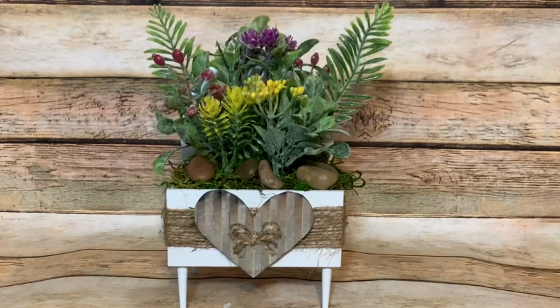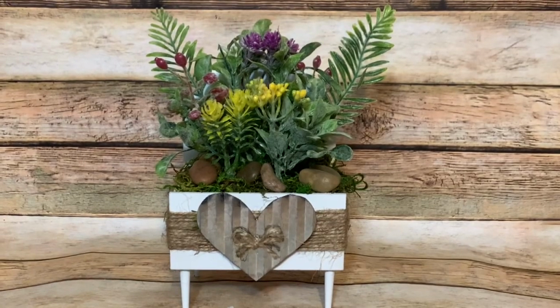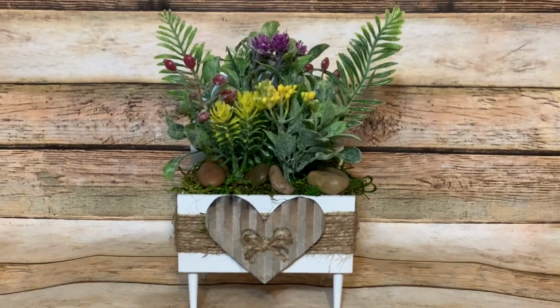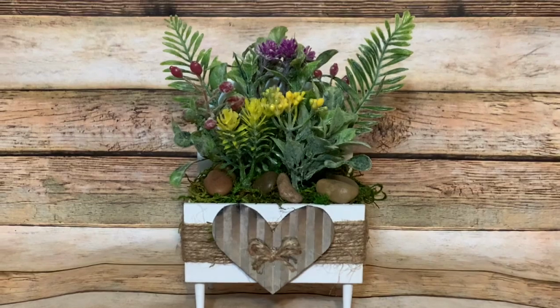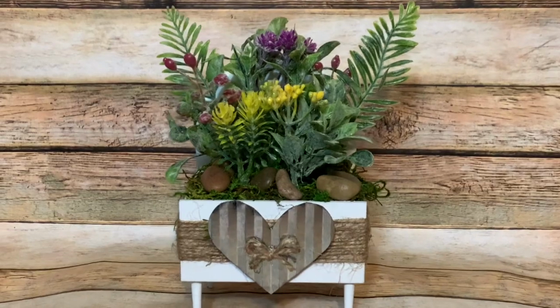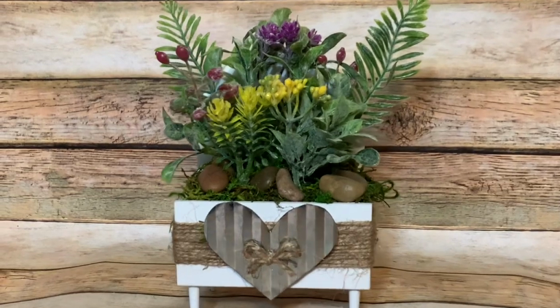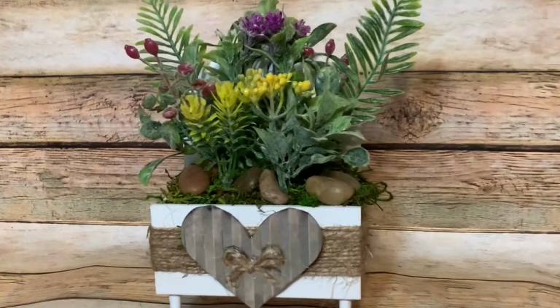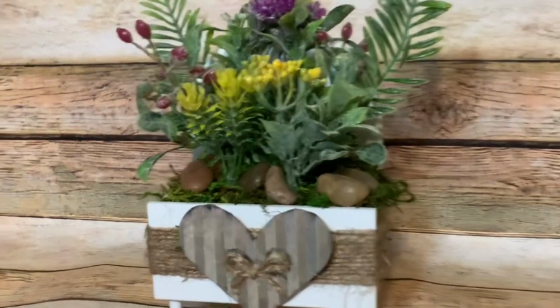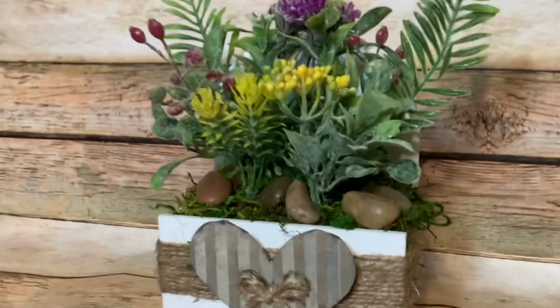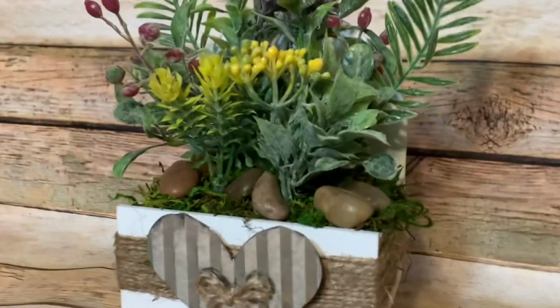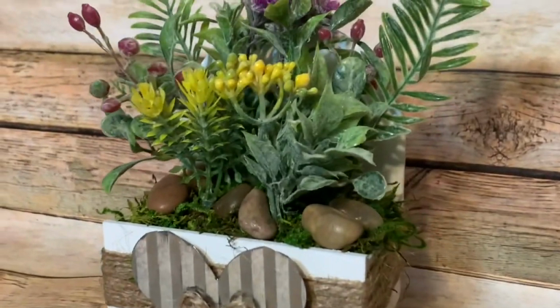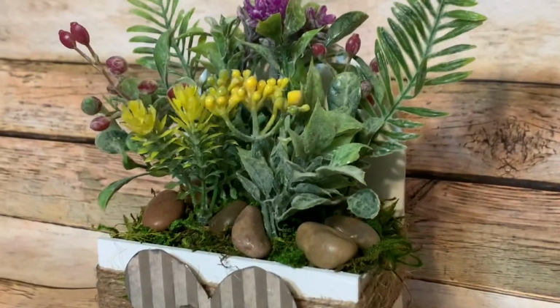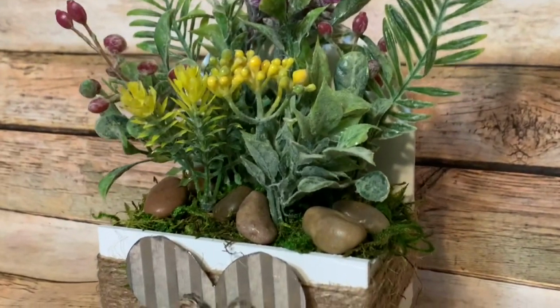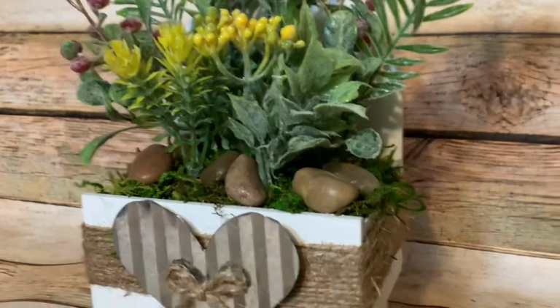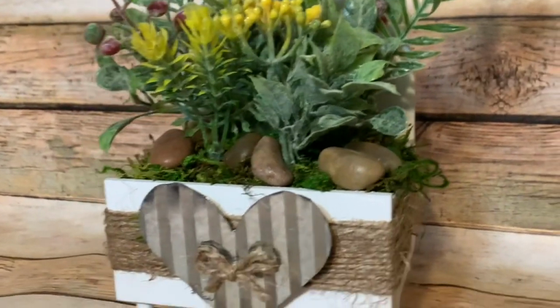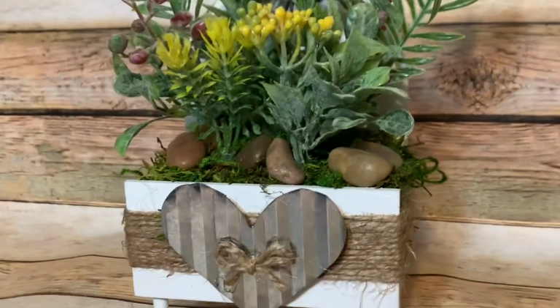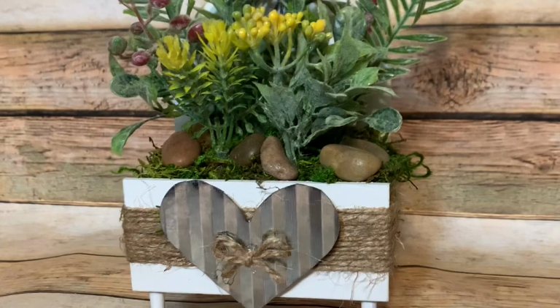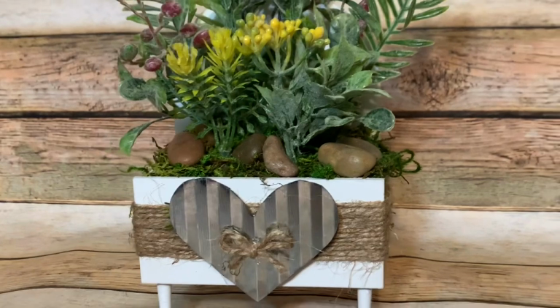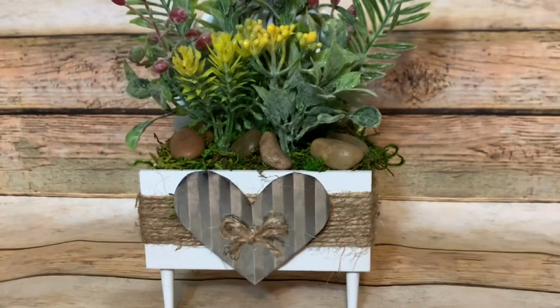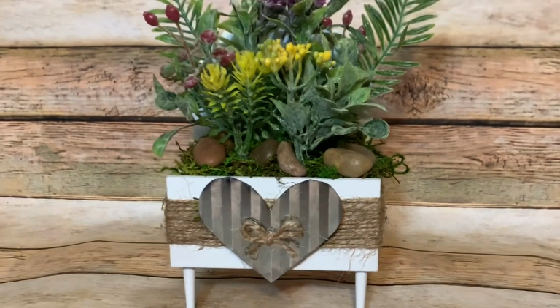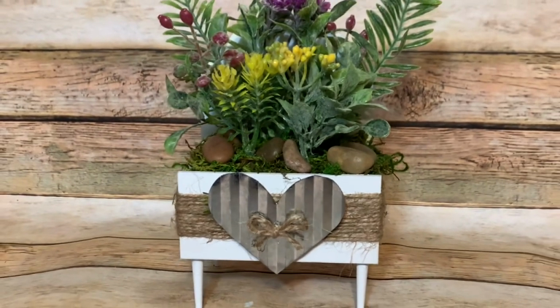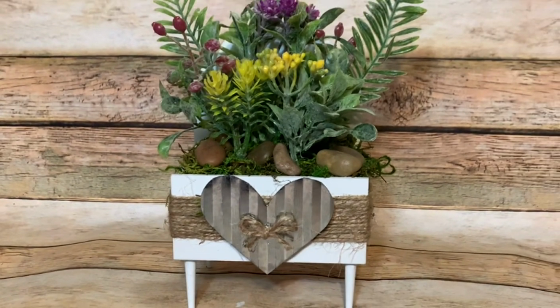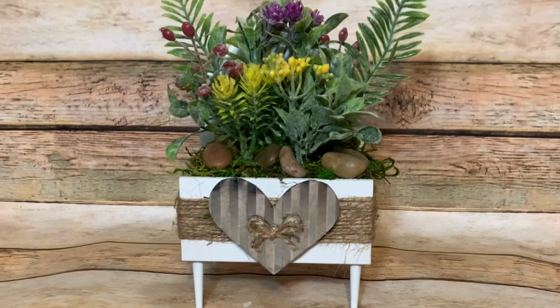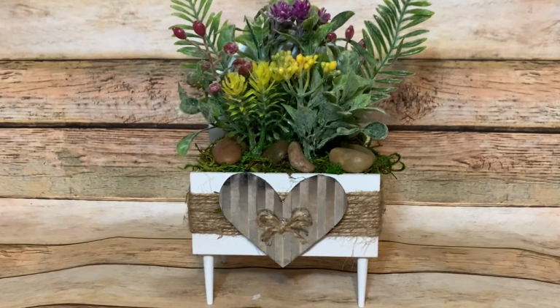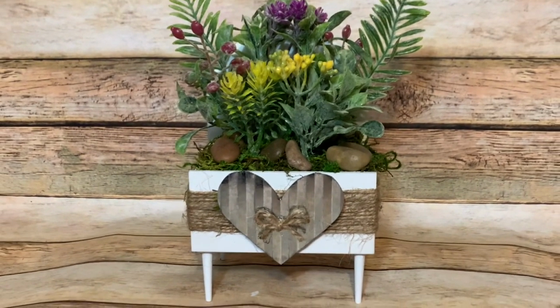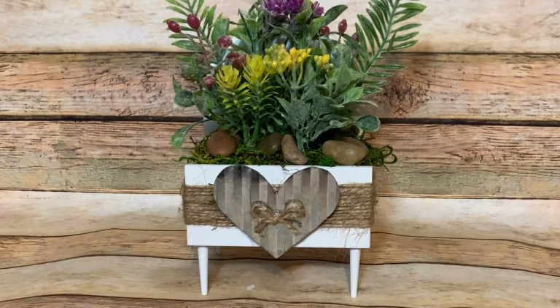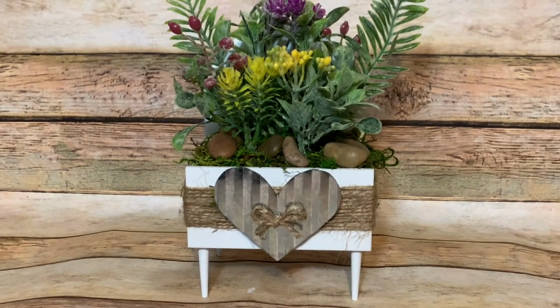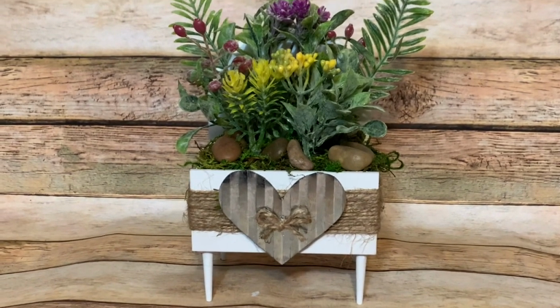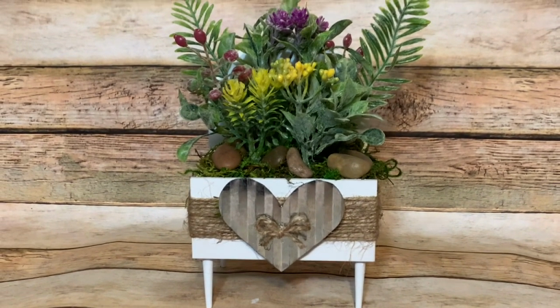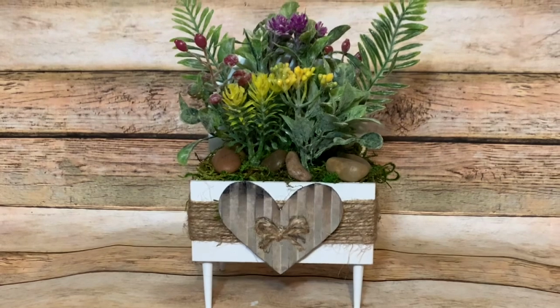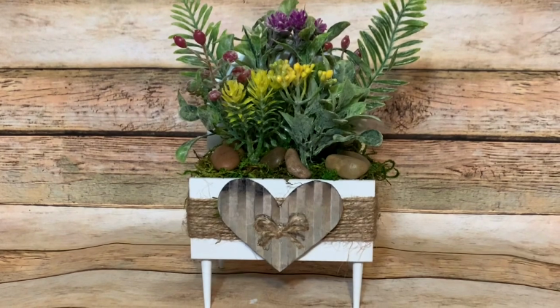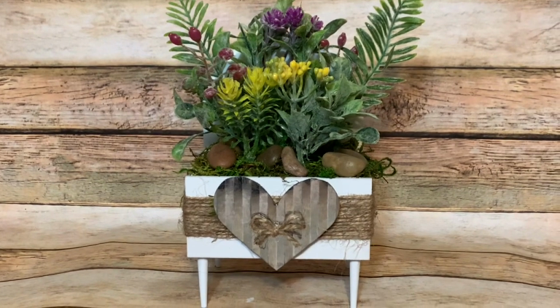Hey y'all, welcome back! In this video I'm going to show you how to make this really cute little flower holder decoration doohickey using items from the Dollar Tree, so stay tuned and I will show you how to make it.